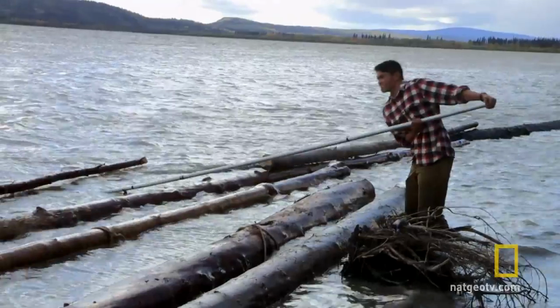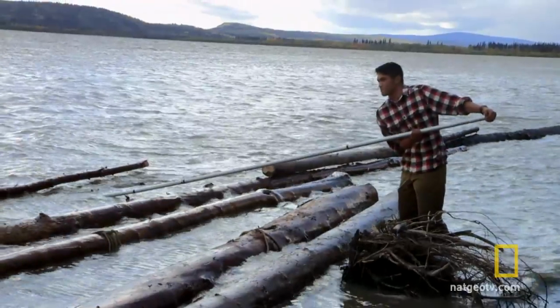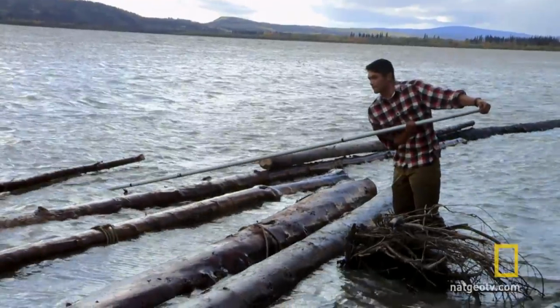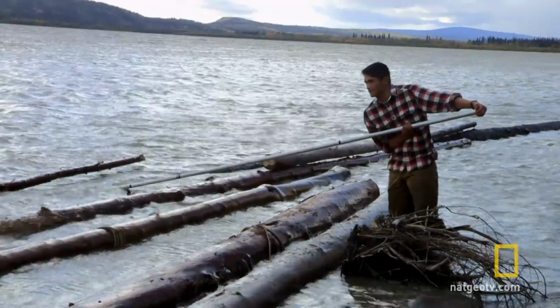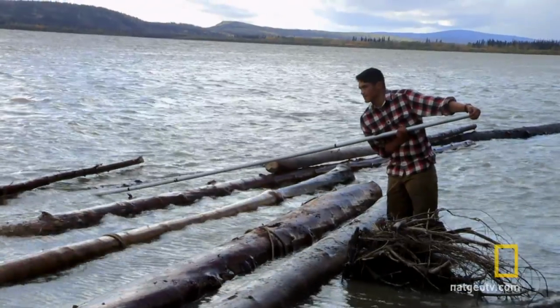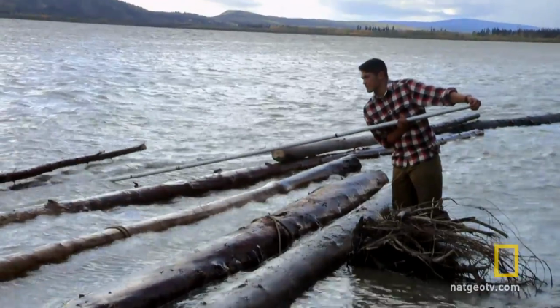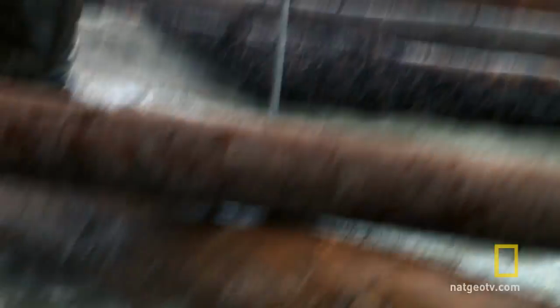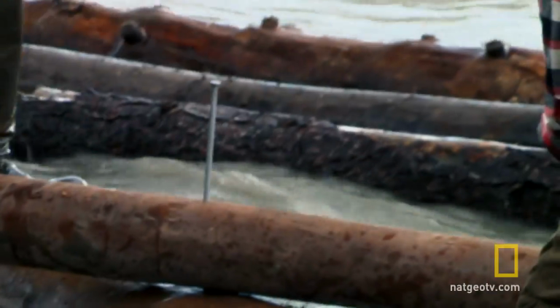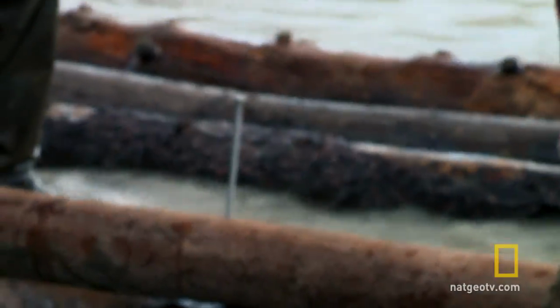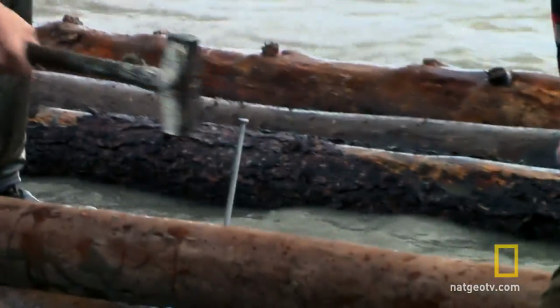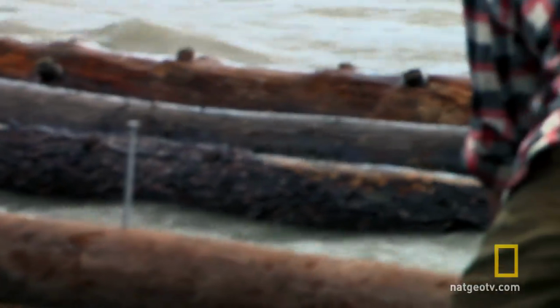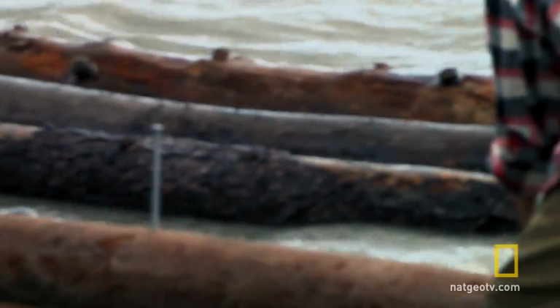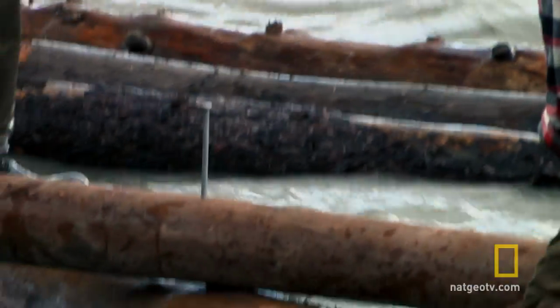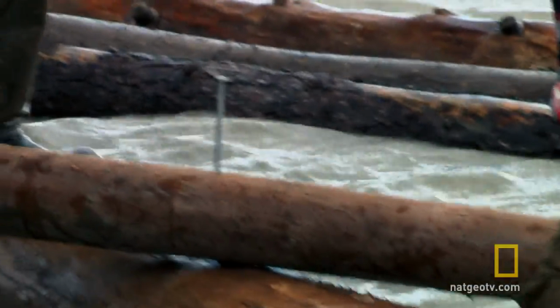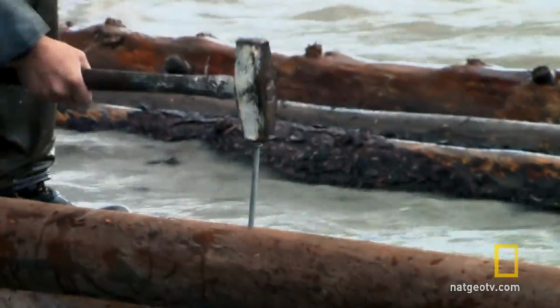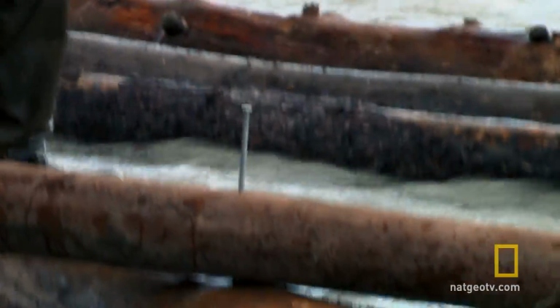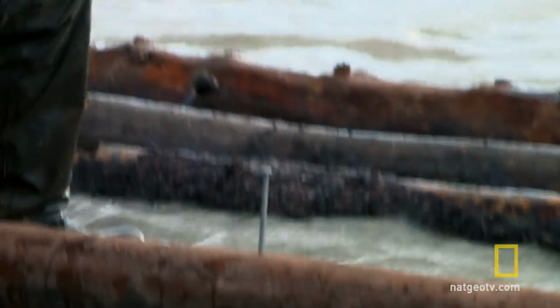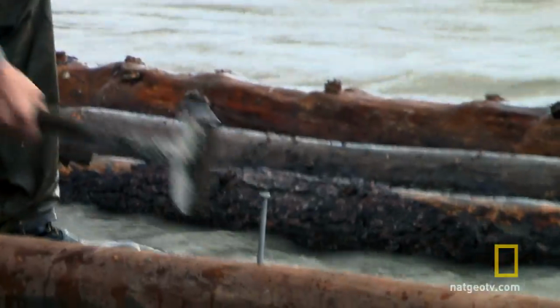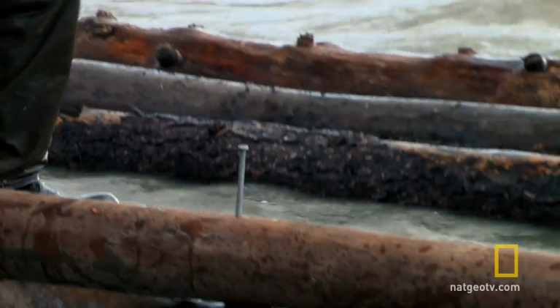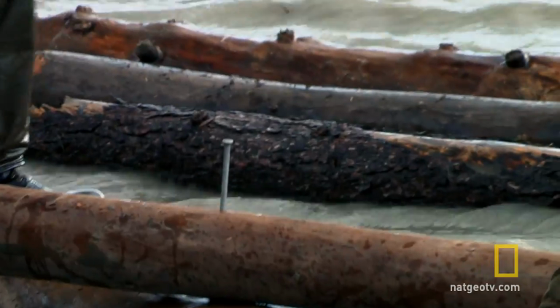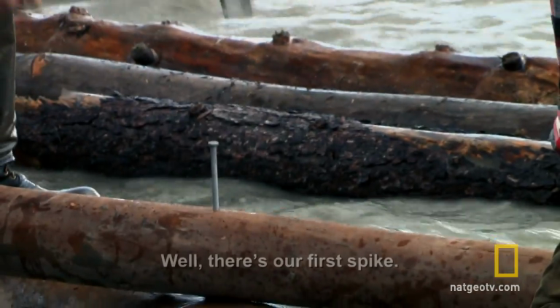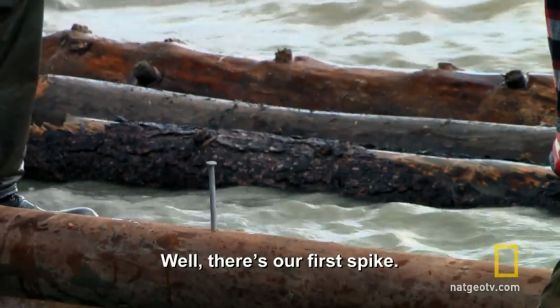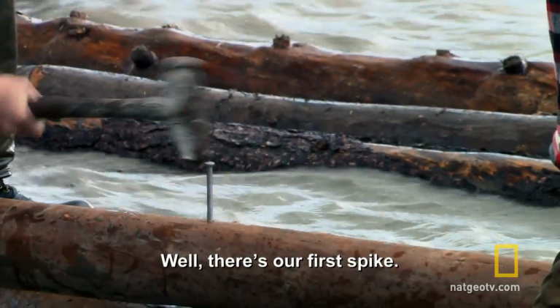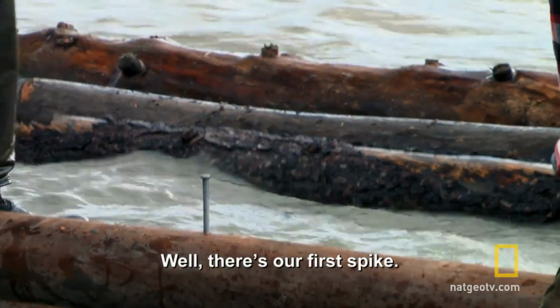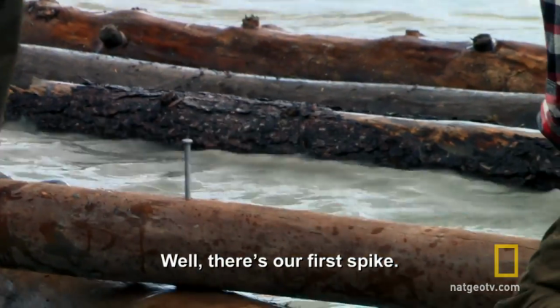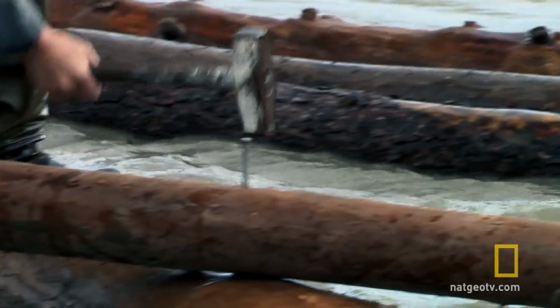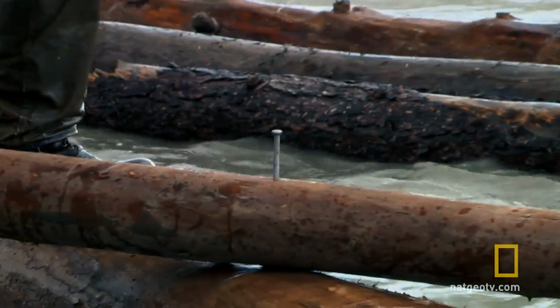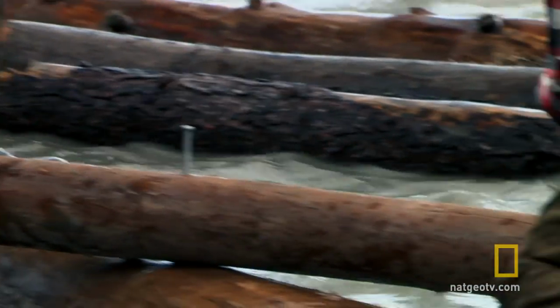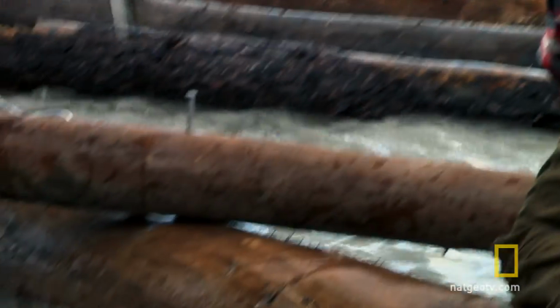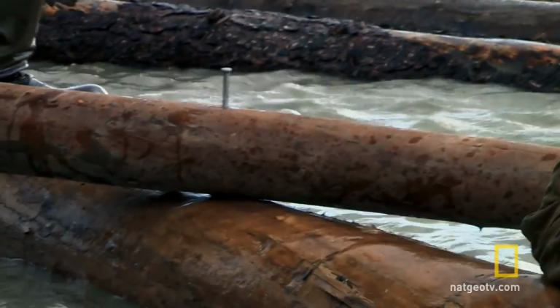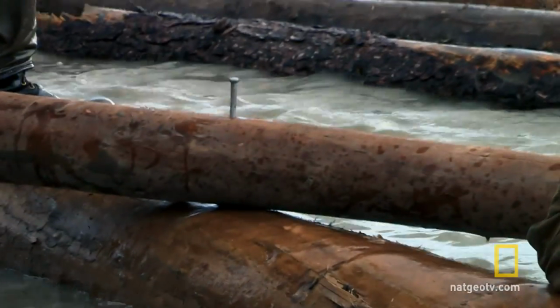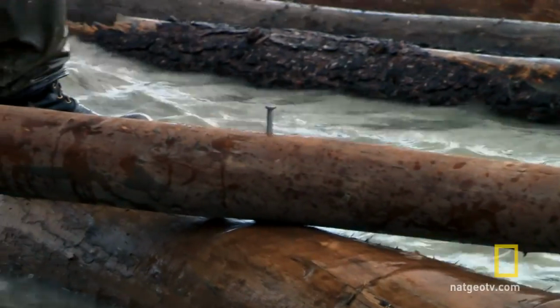Today, we're going to start spiking together the raft. Look at that first spike! First spike!